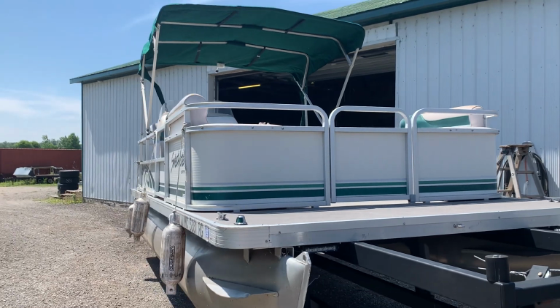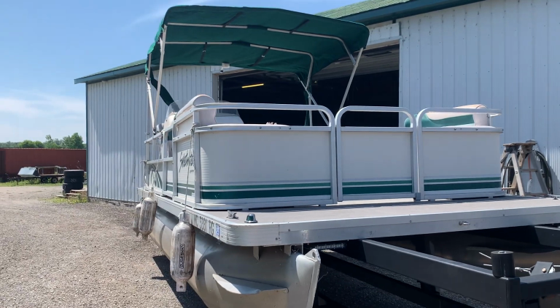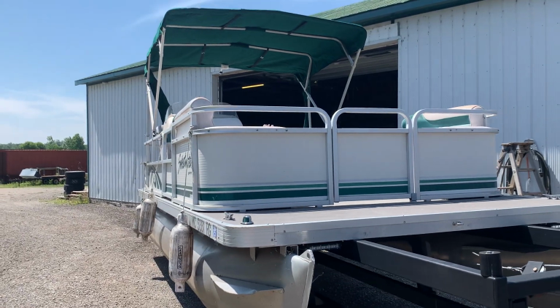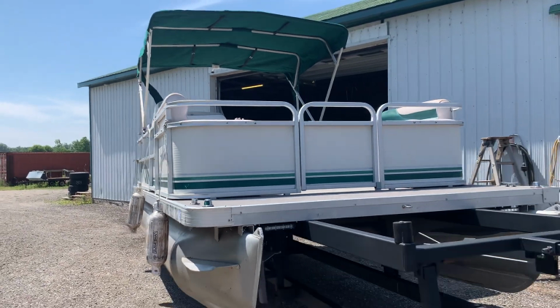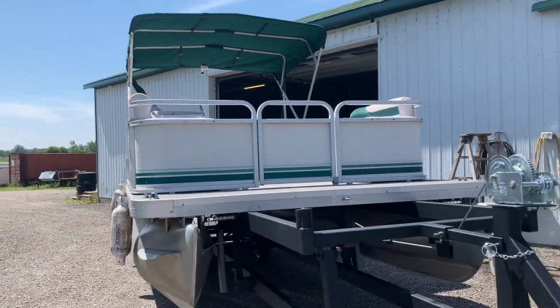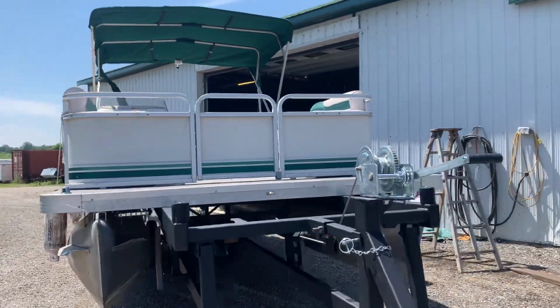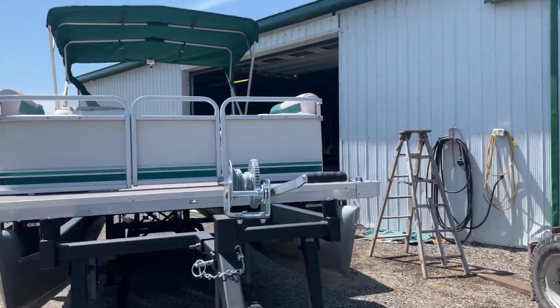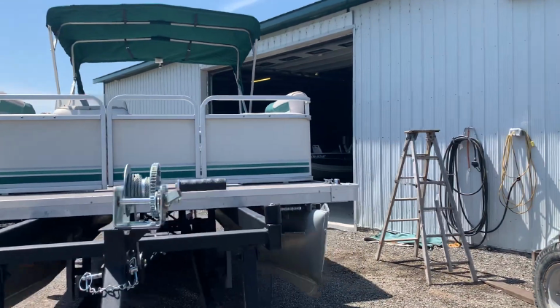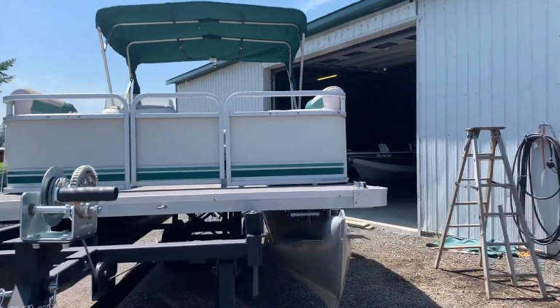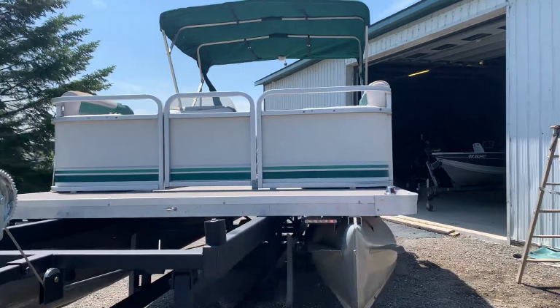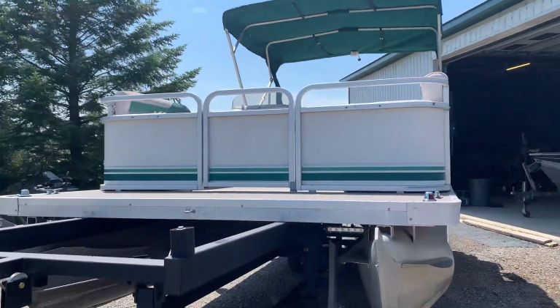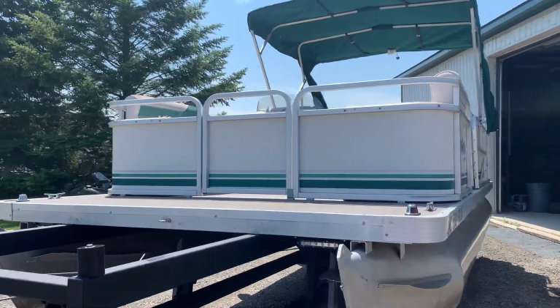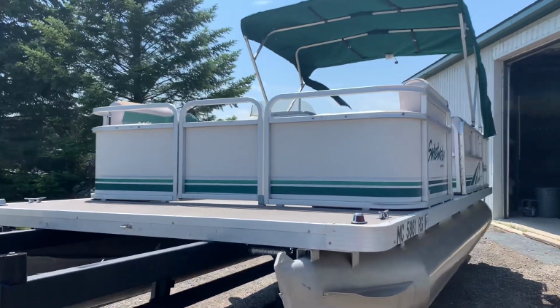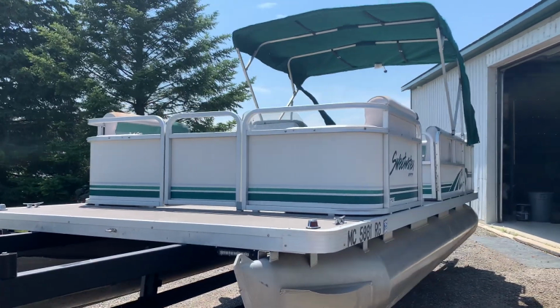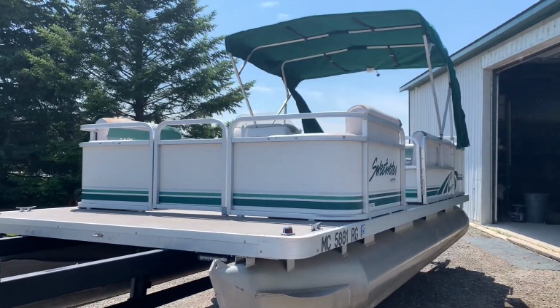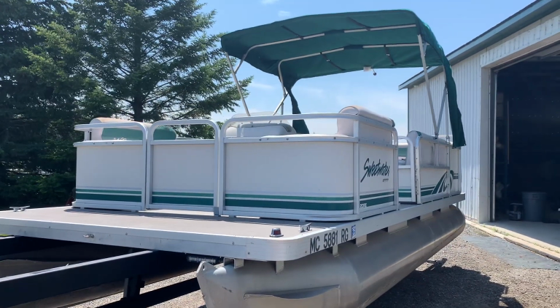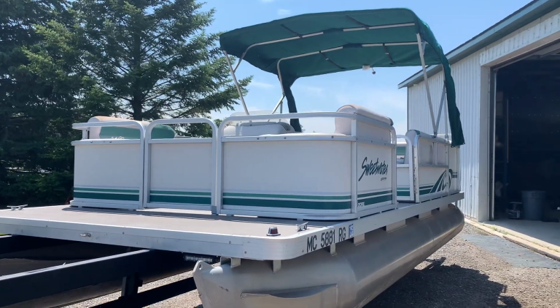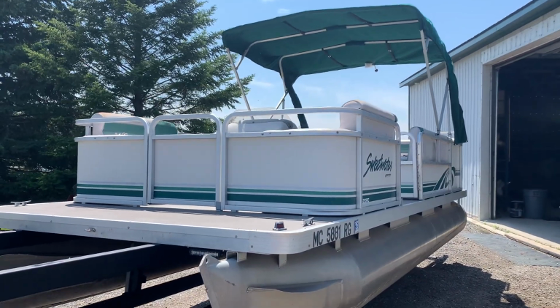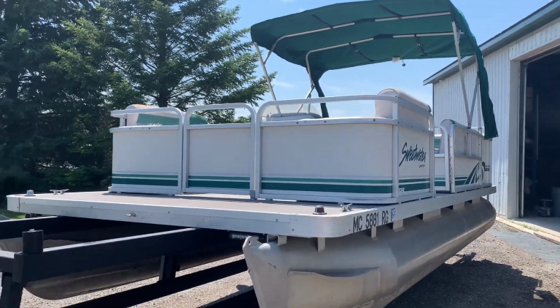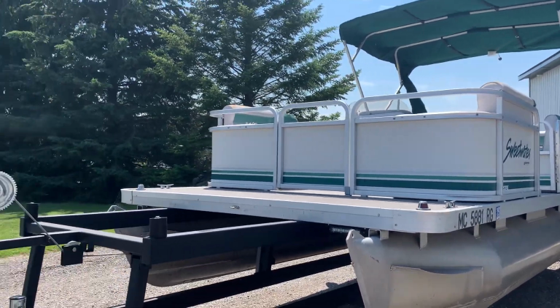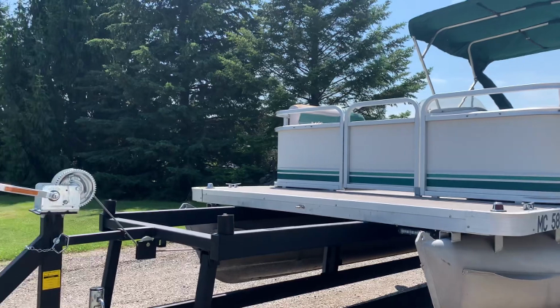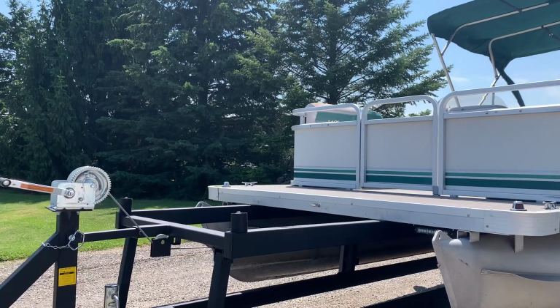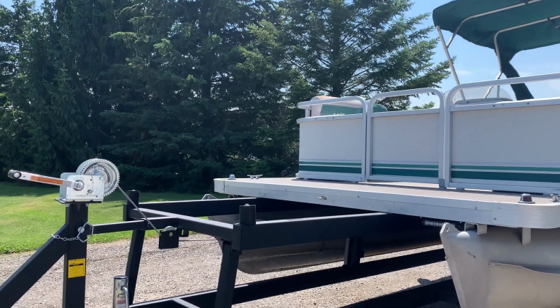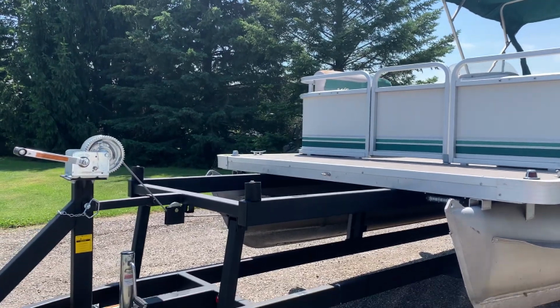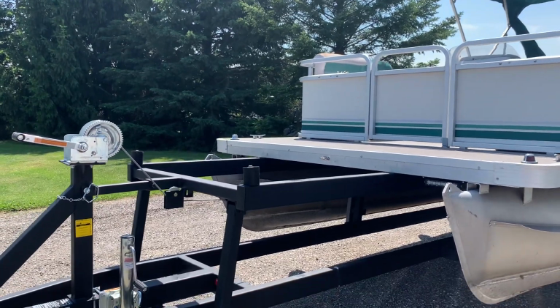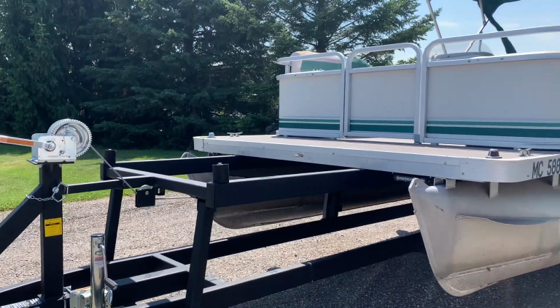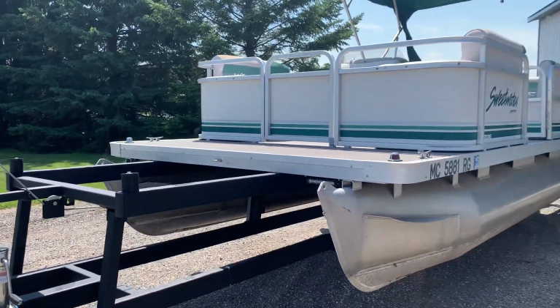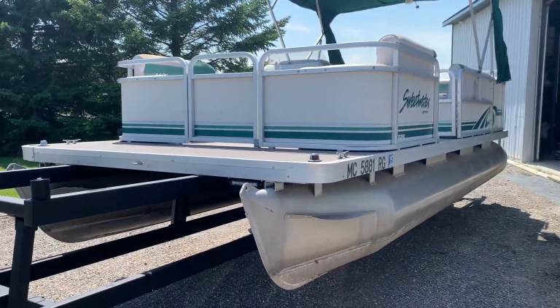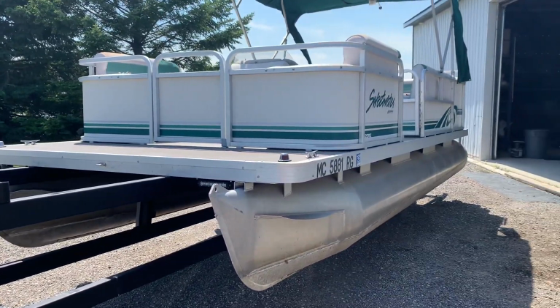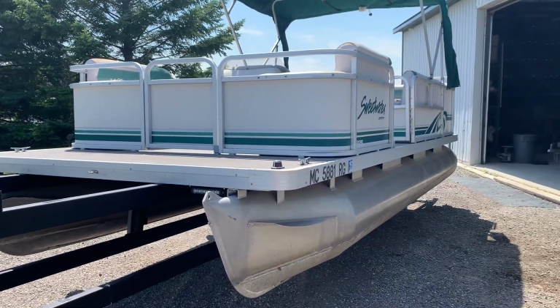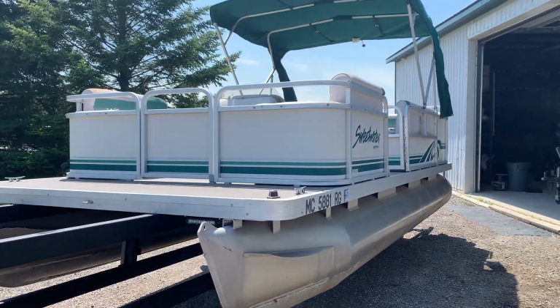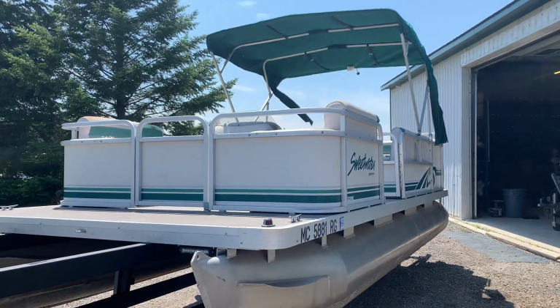It's got driving lights and nav lights. Trailers are sold separately — we price every boat separately along with the trailers separately. That's a brand new center-lift trailer; not needed for this boat, but let us know if you need a trailer.